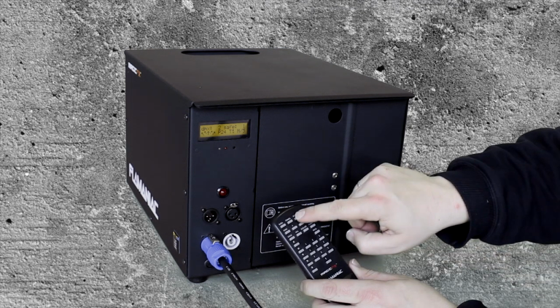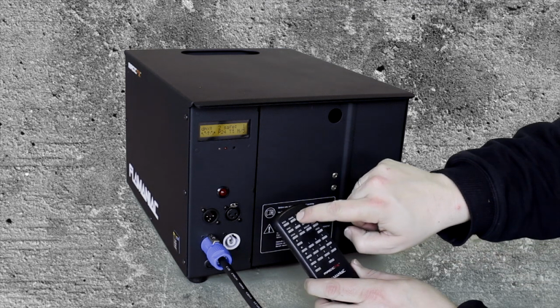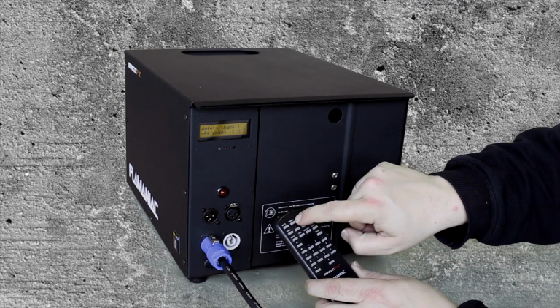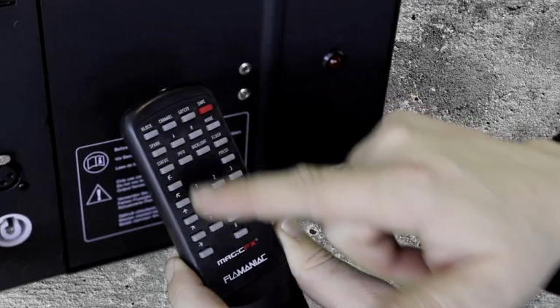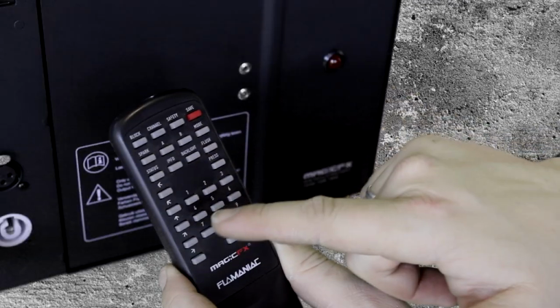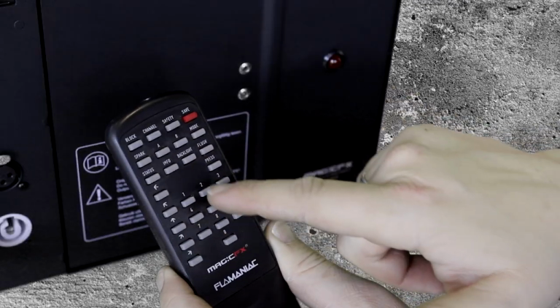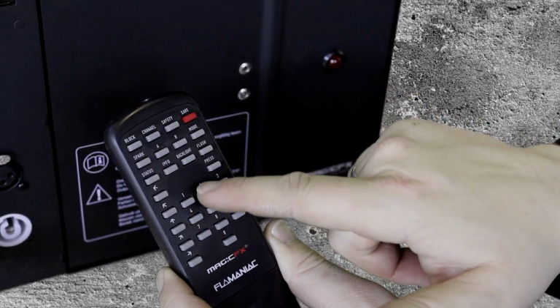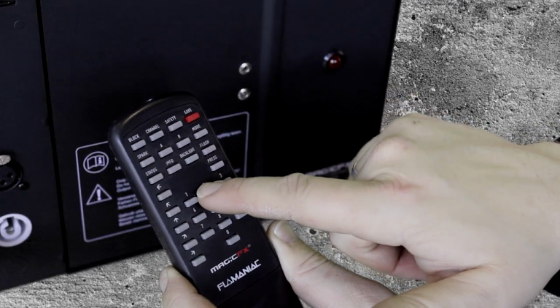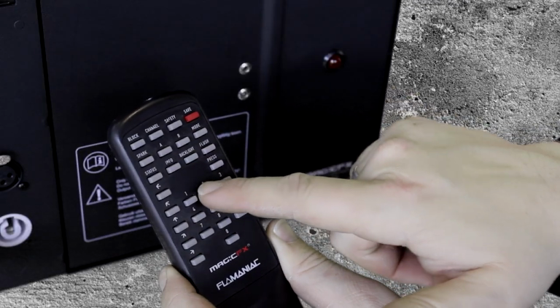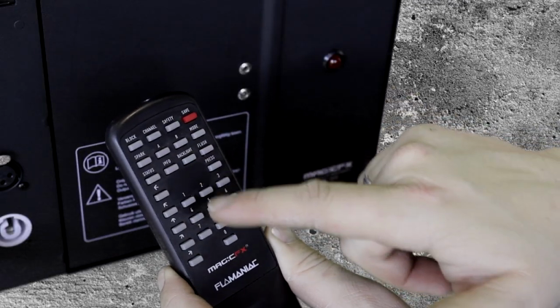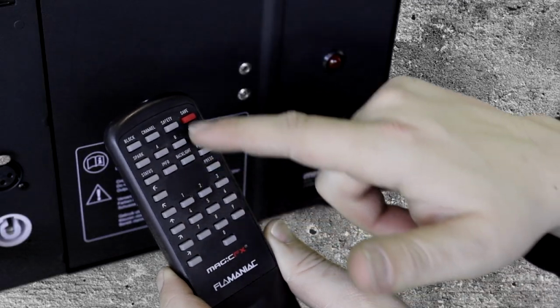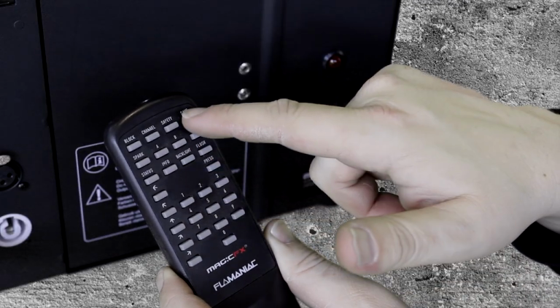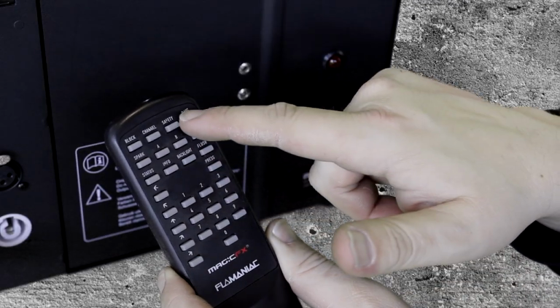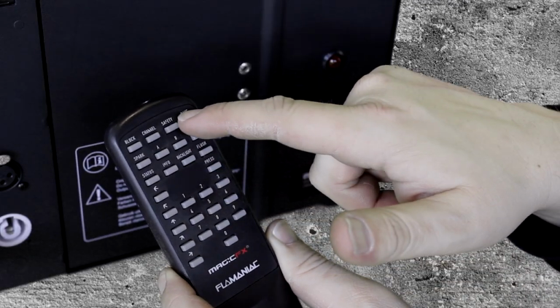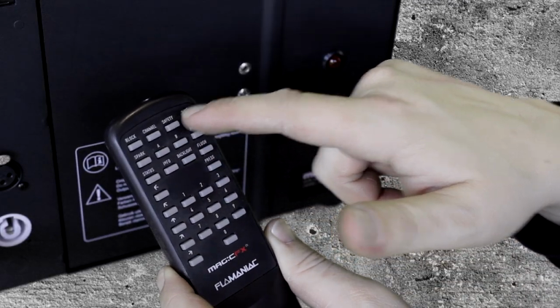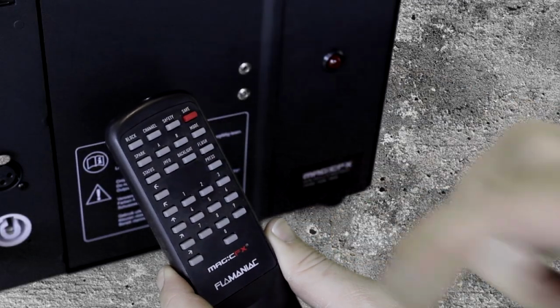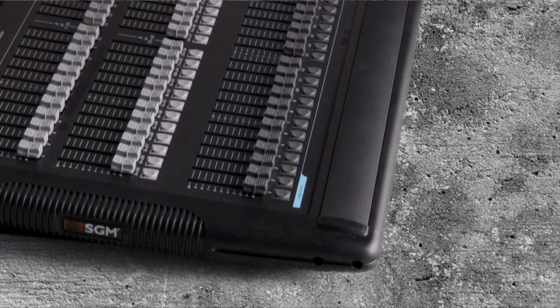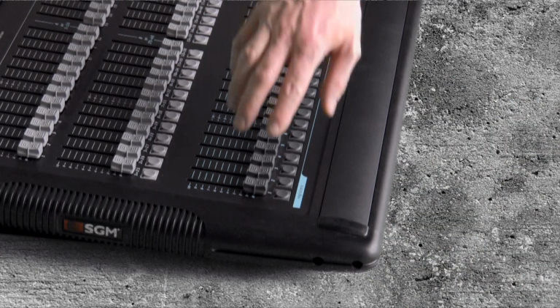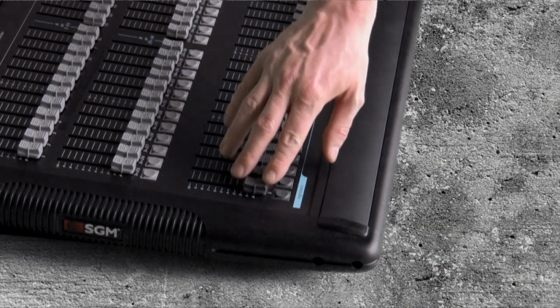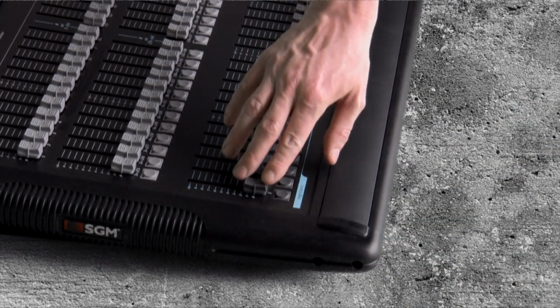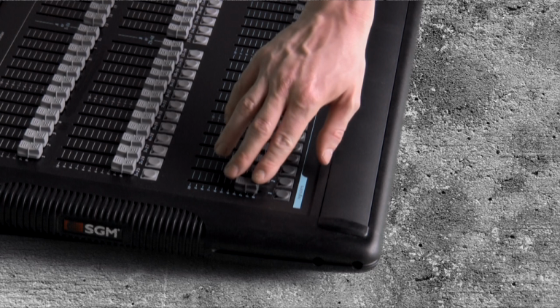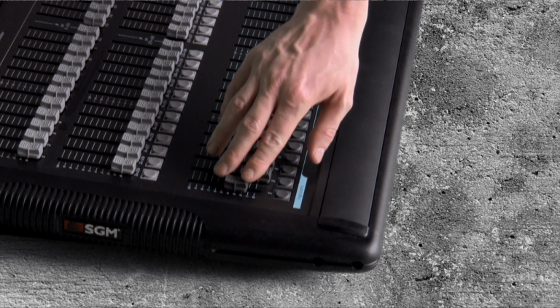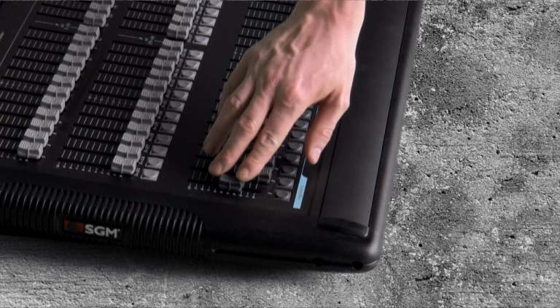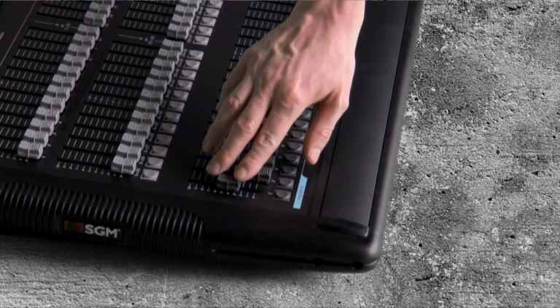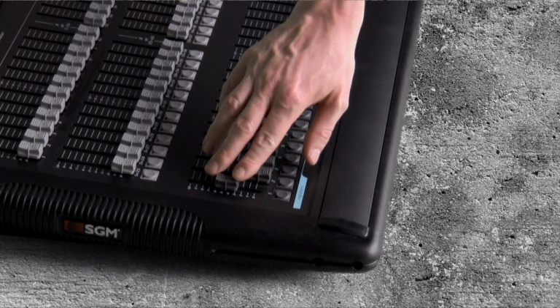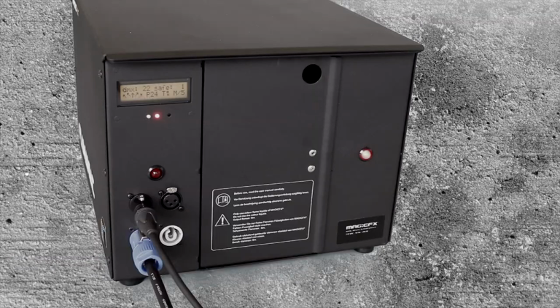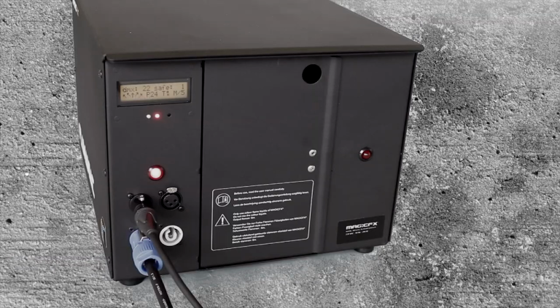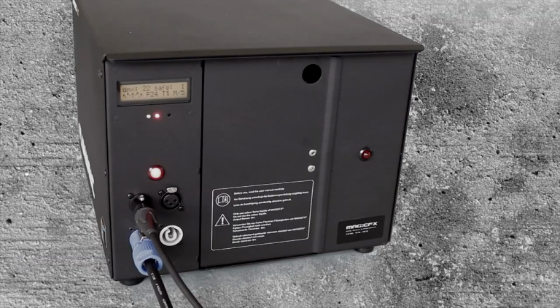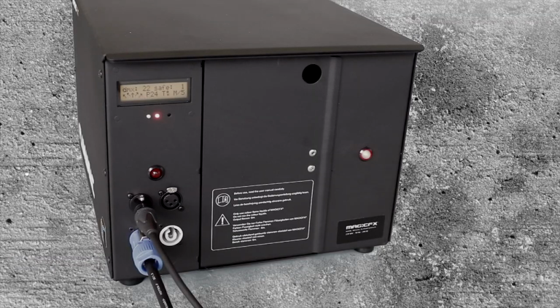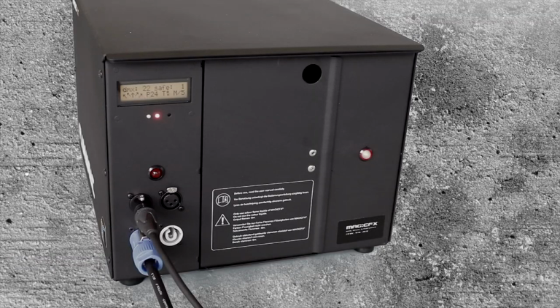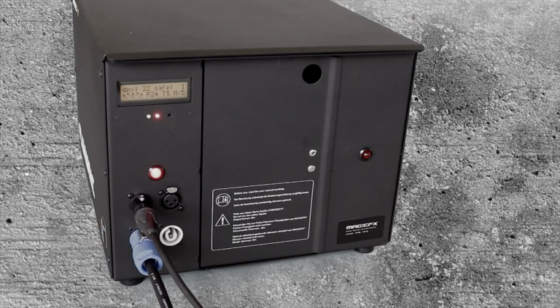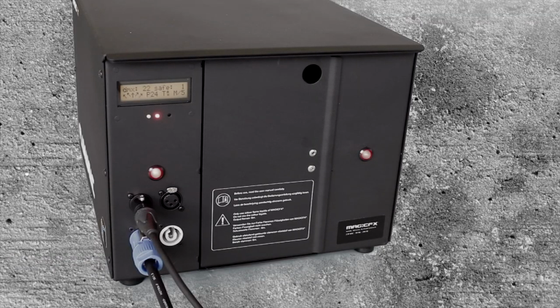Install the desired DMX addresses by using the remote. Open the safety channel halfway. Now the system is ready to fire.